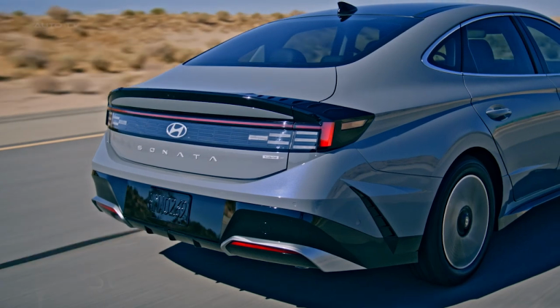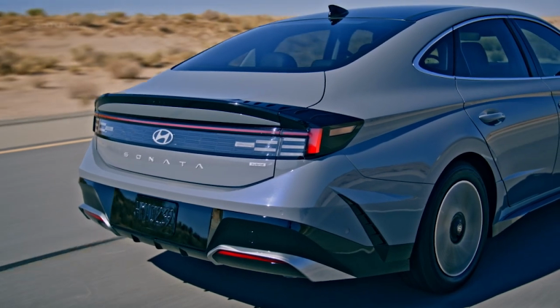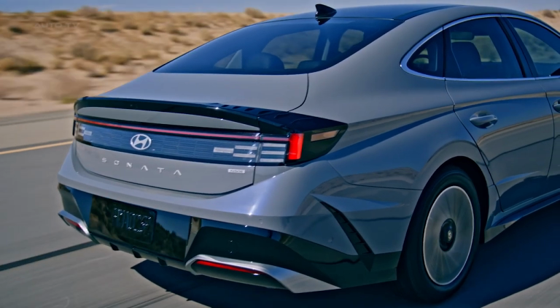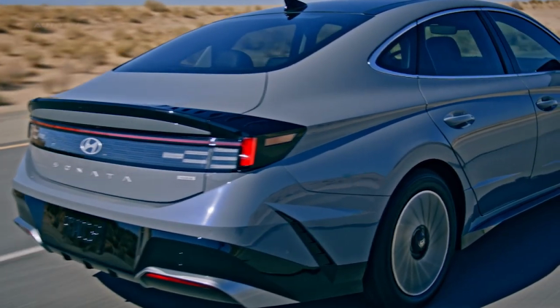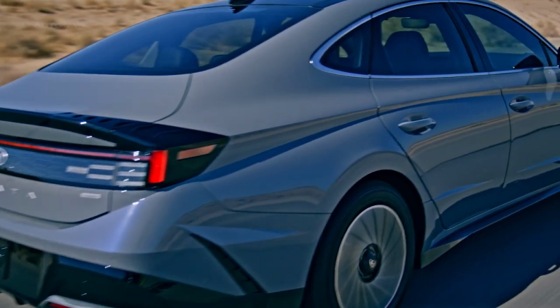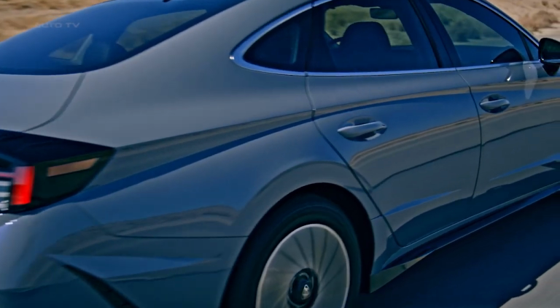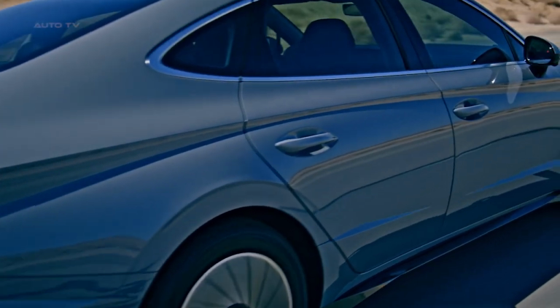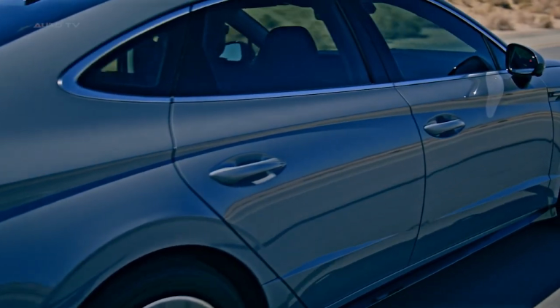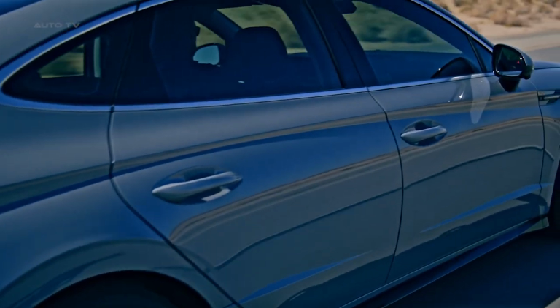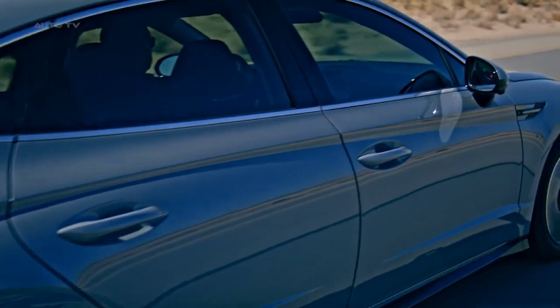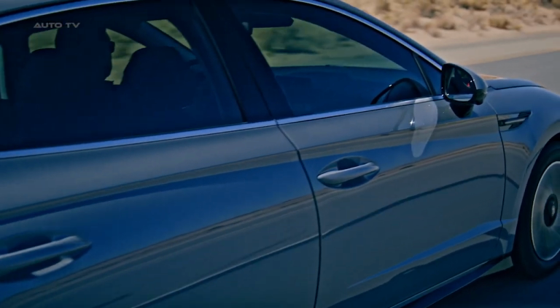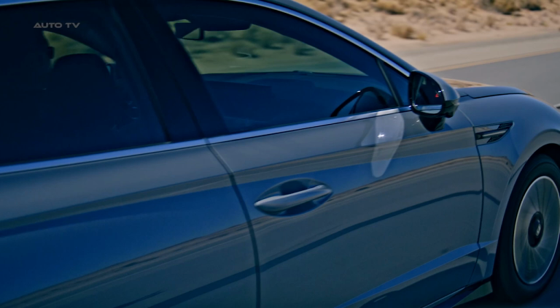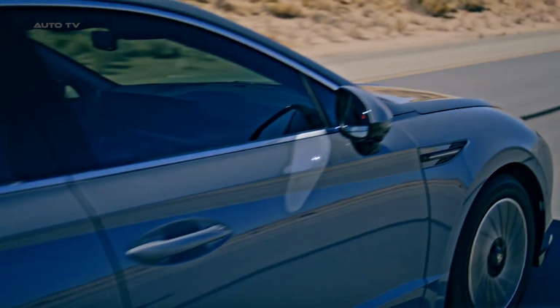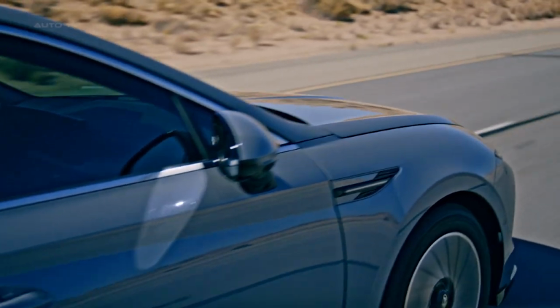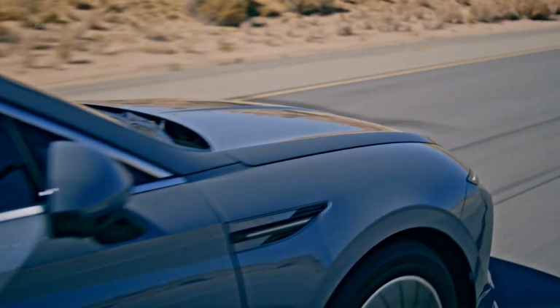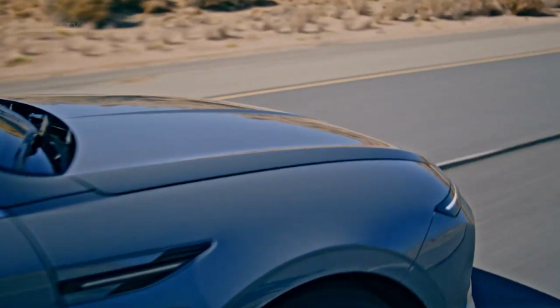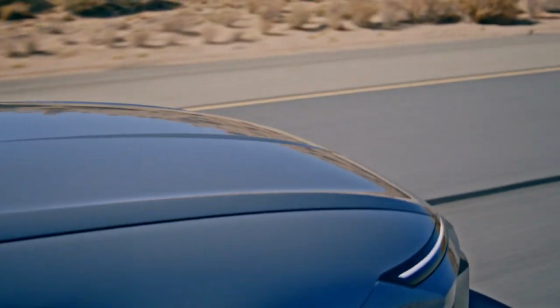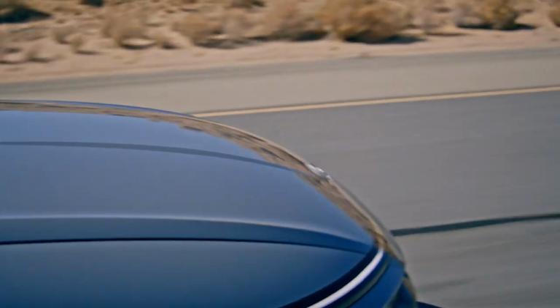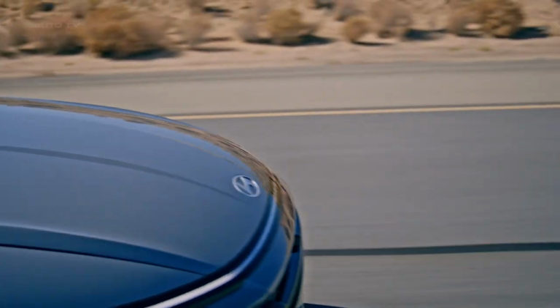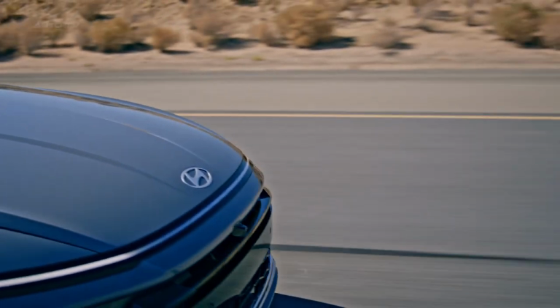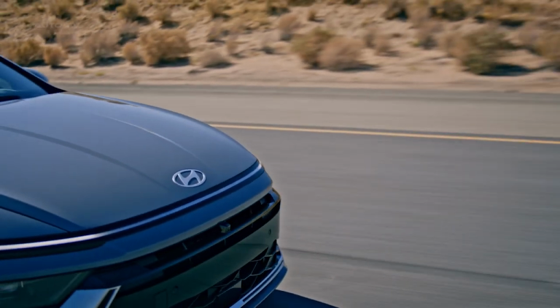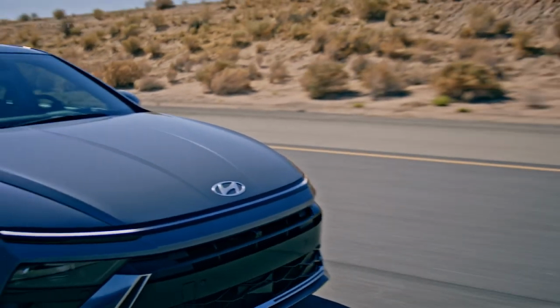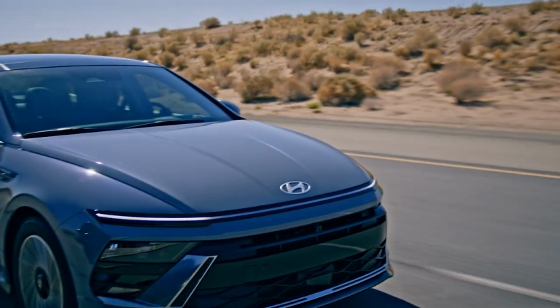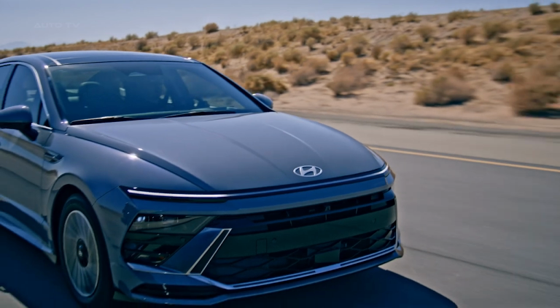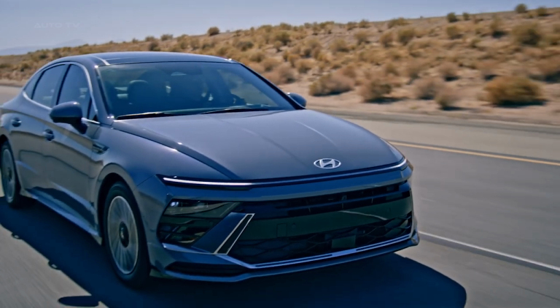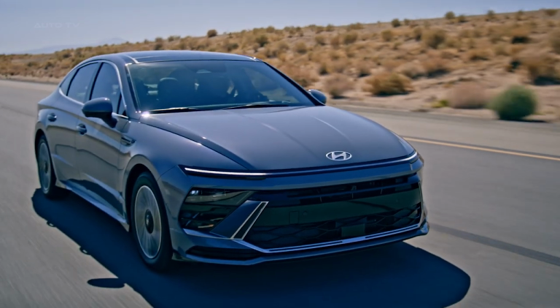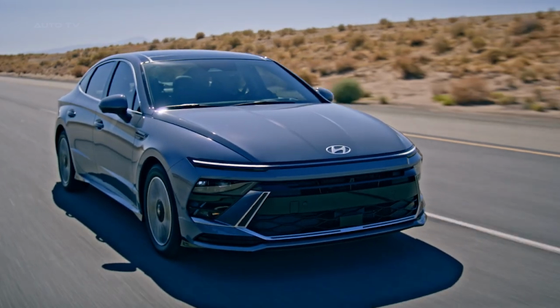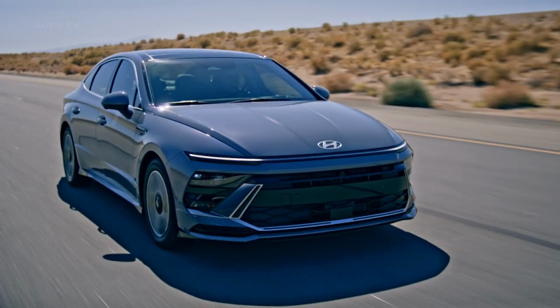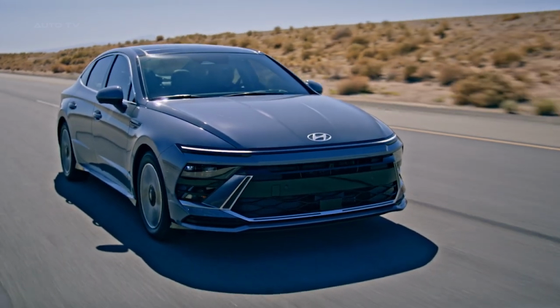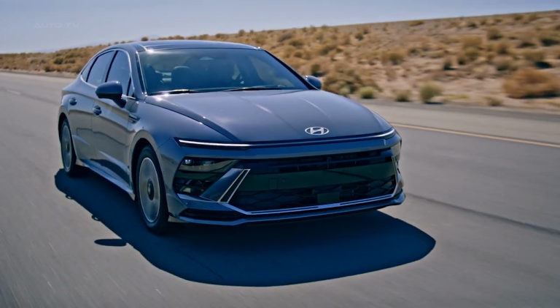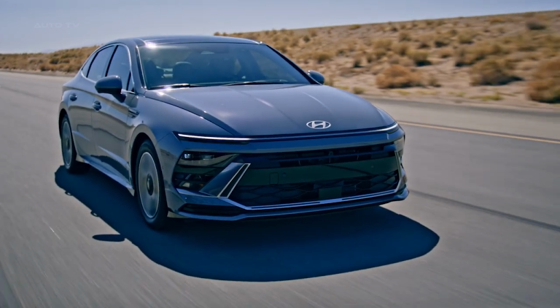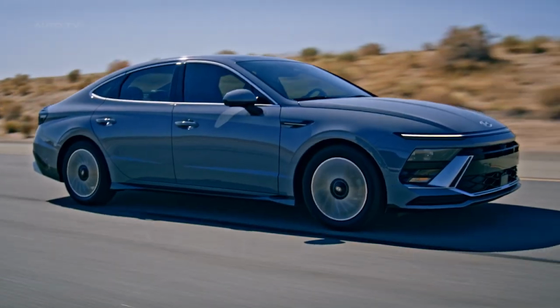The 2024 Hyundai Sonata Hybrid is a testament to Hyundai's commitment to innovation and sustainability. Unveiled in a digital news conference, the car features a sporty design with improved aerodynamics, a long hood, and a wide front-end layout.